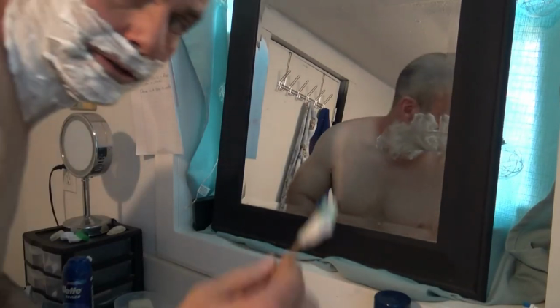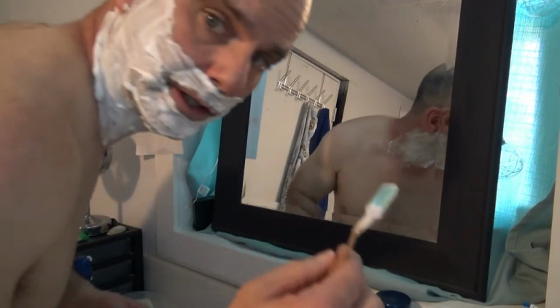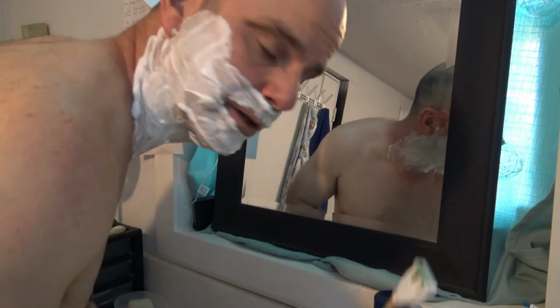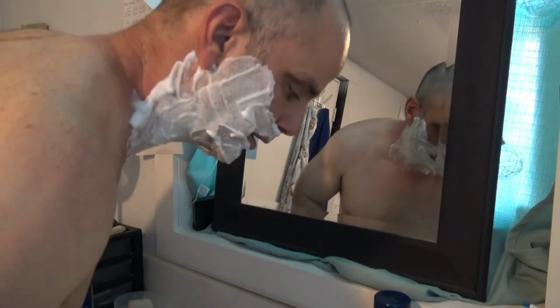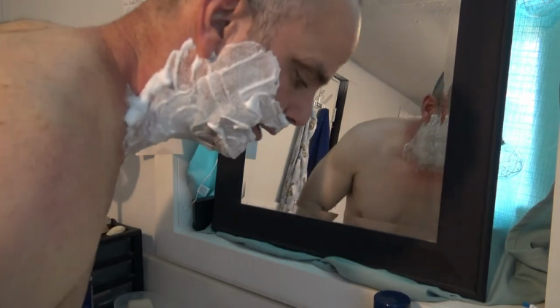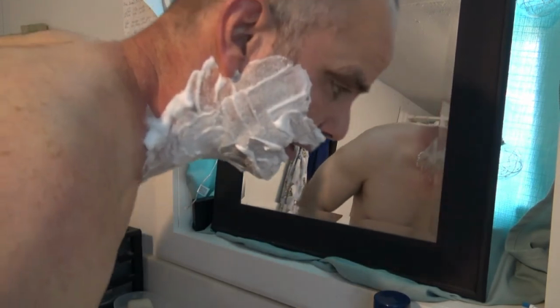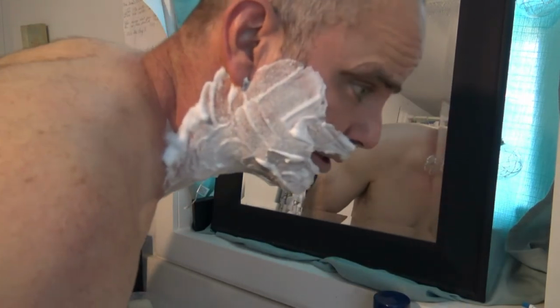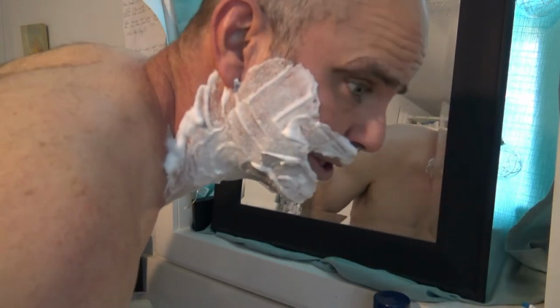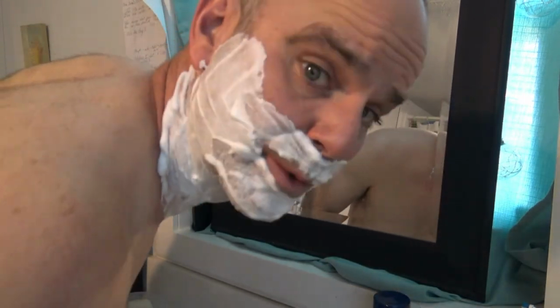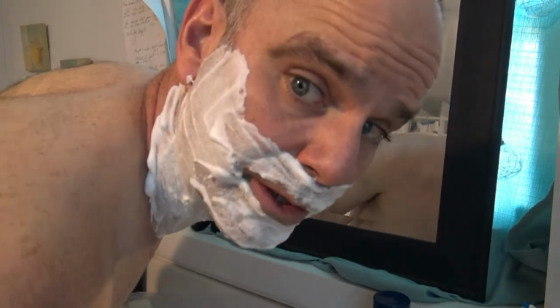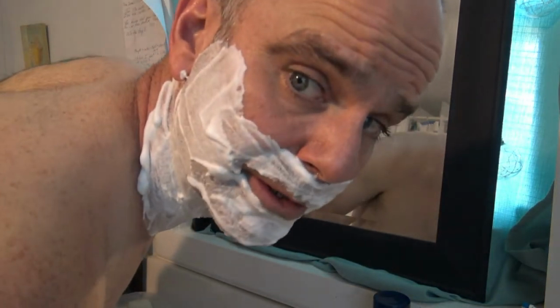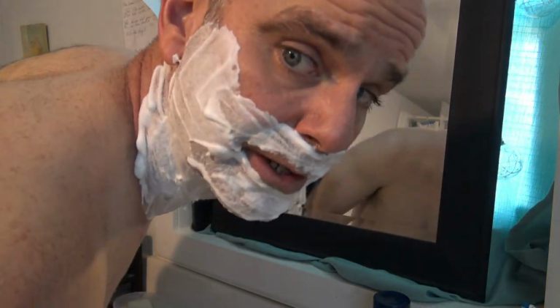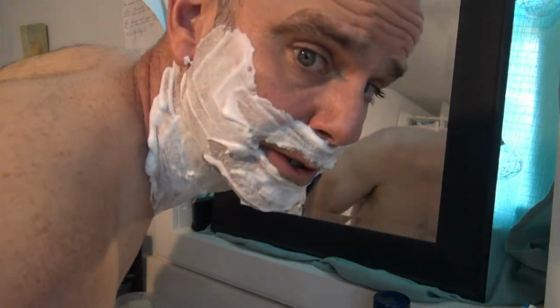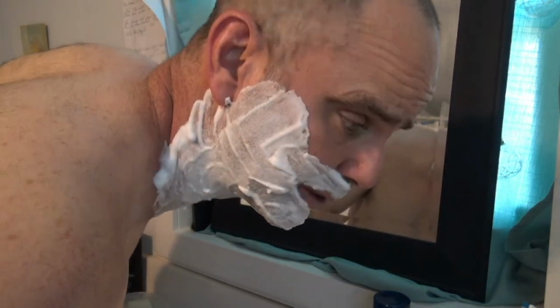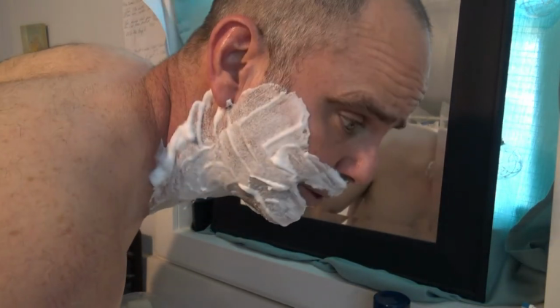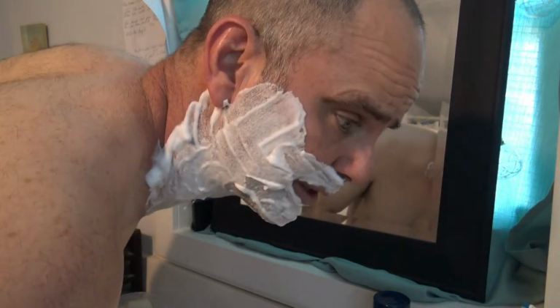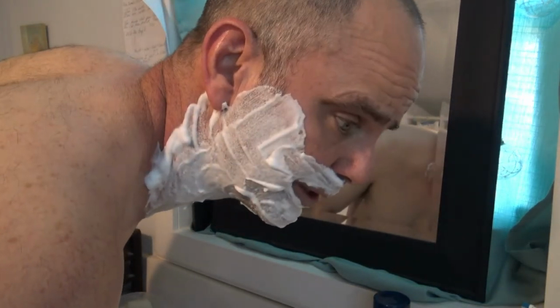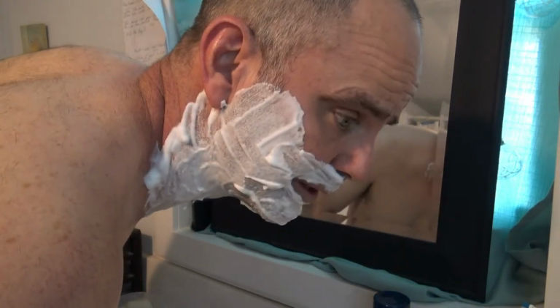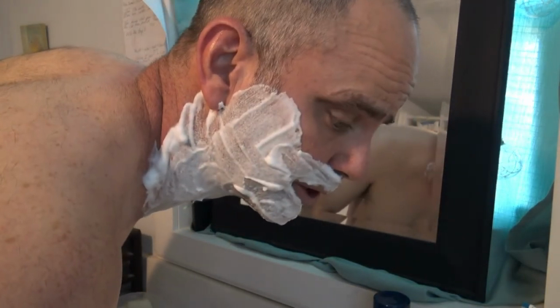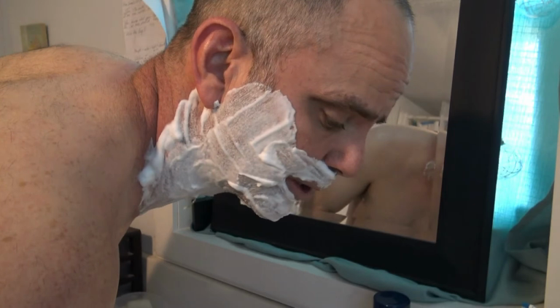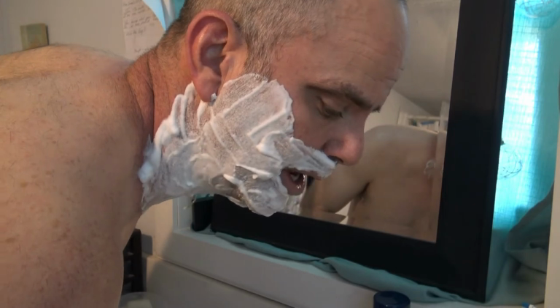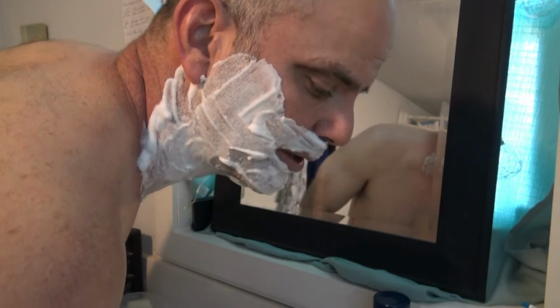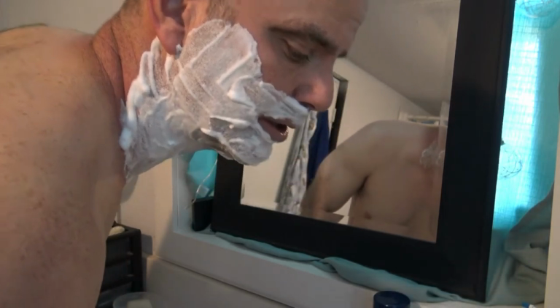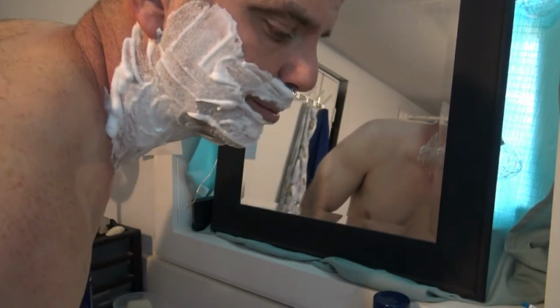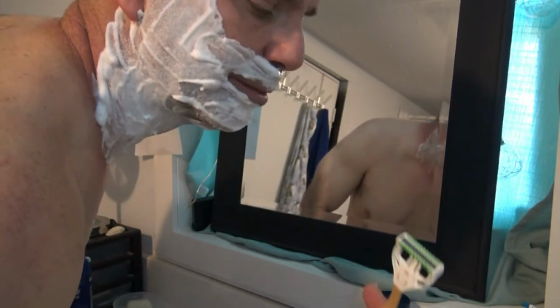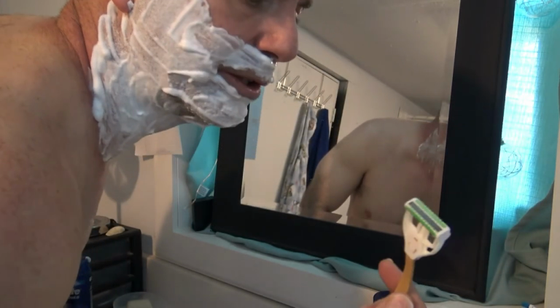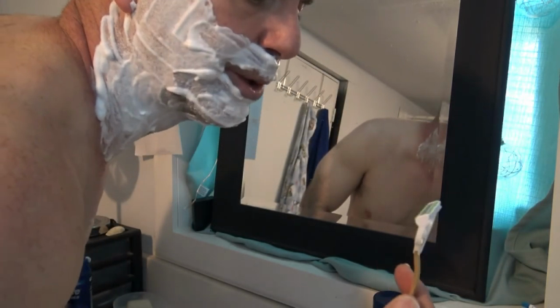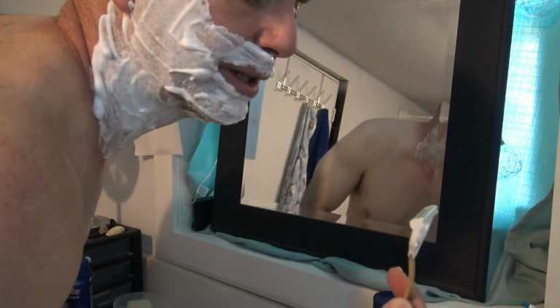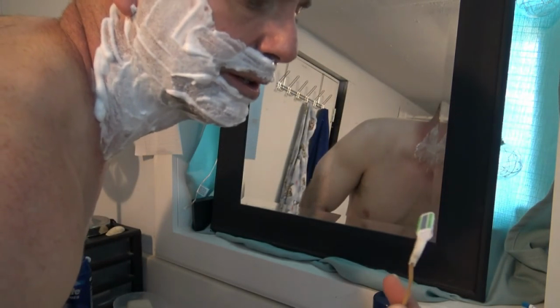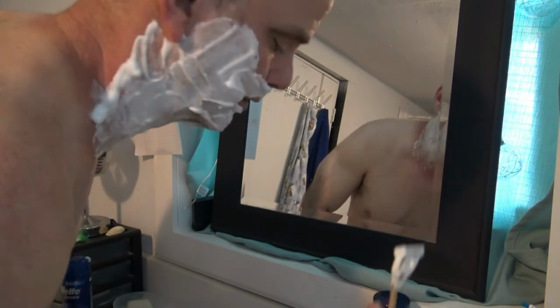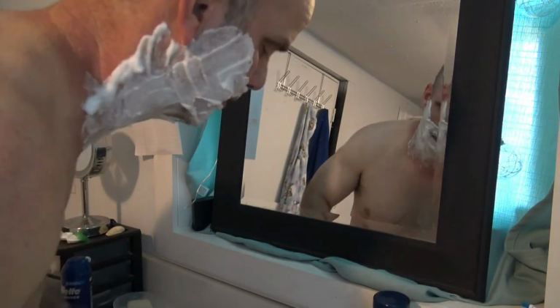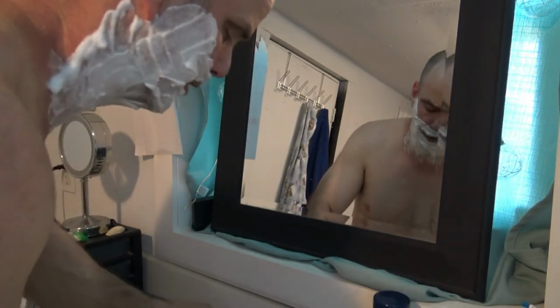Okay, here we go with the live shave. I just splashed some warm water on my face, so I don't get the full effect of shaving after a shower. That should put the blade to more of a test. So here we go.